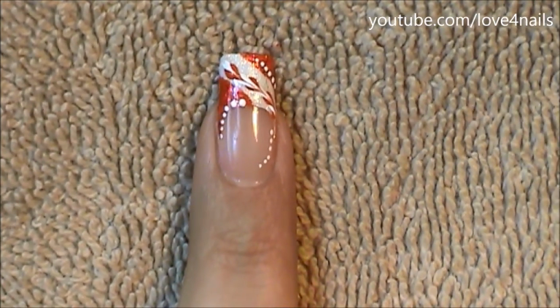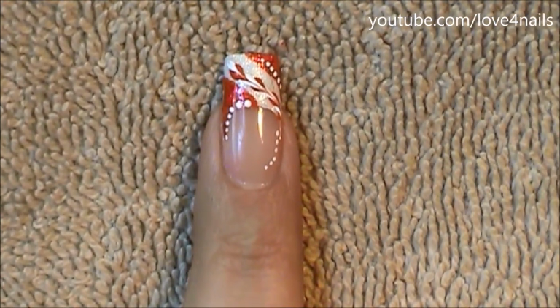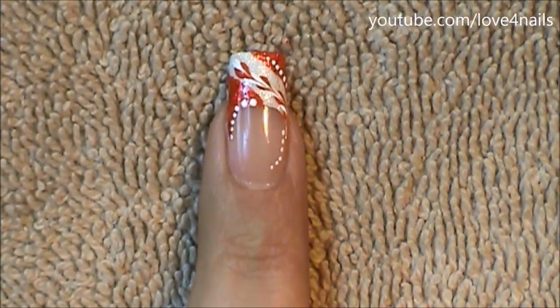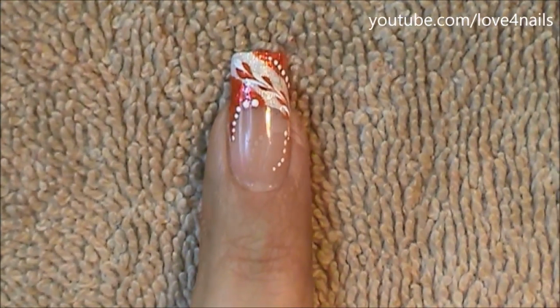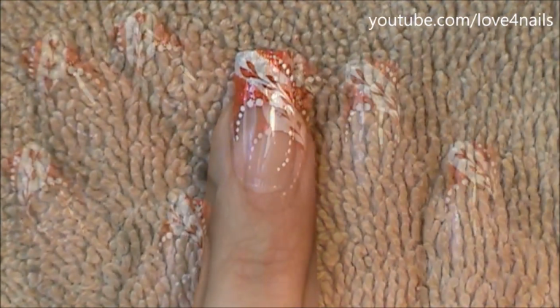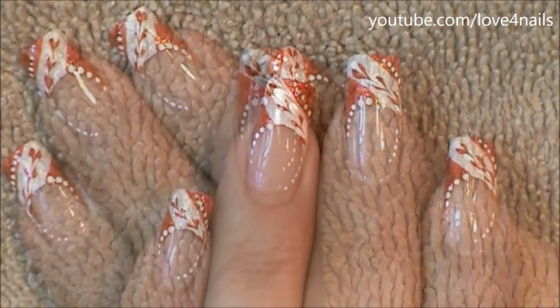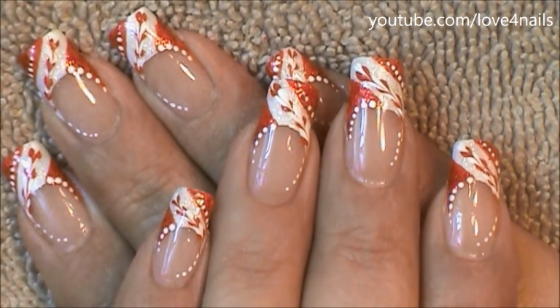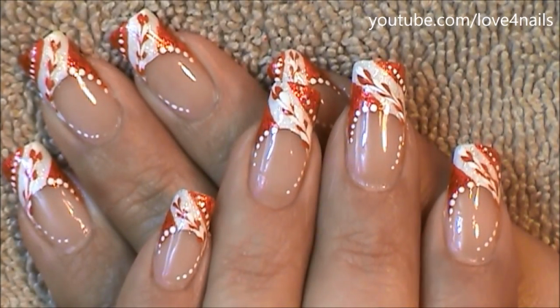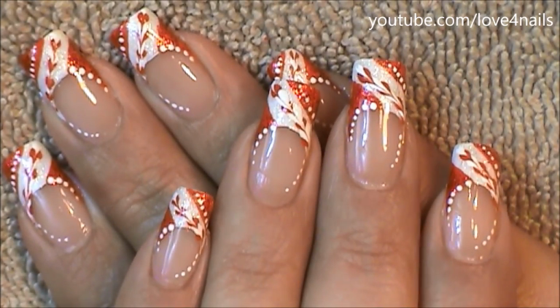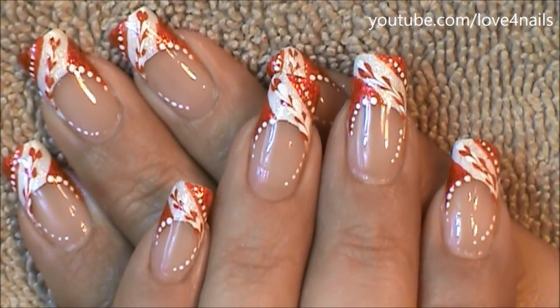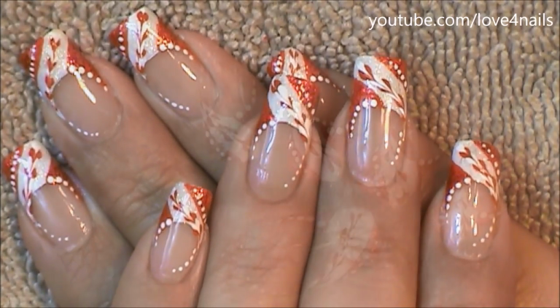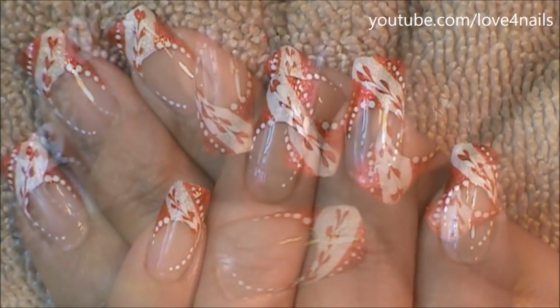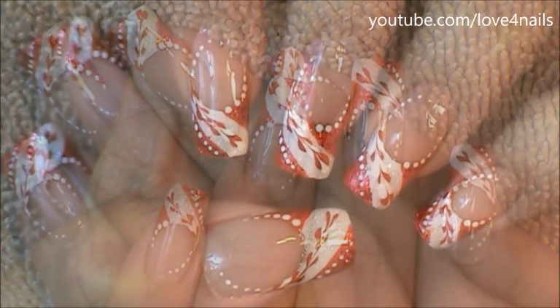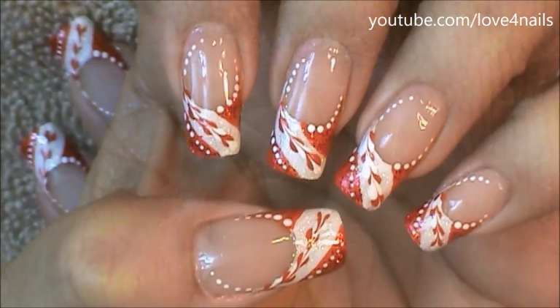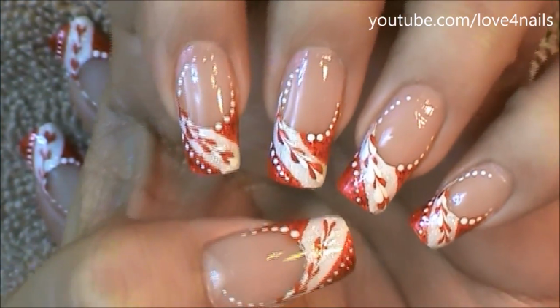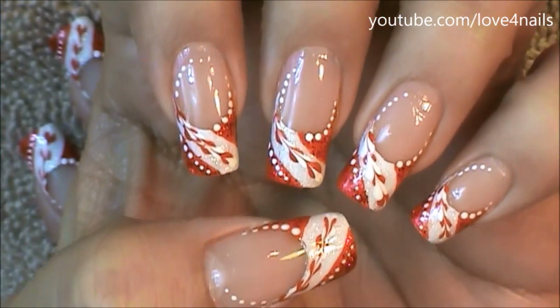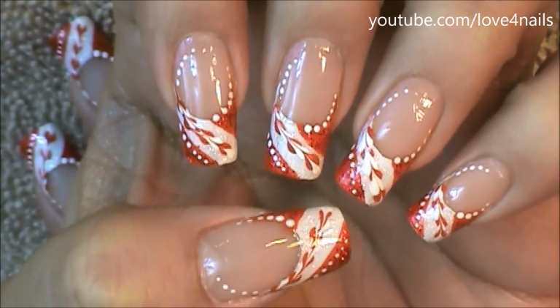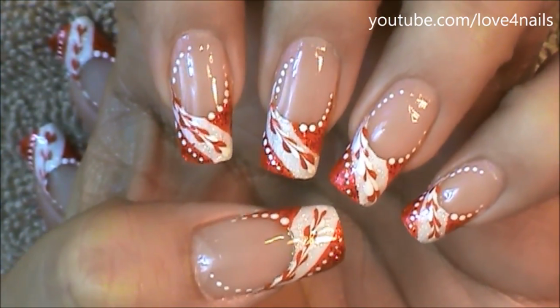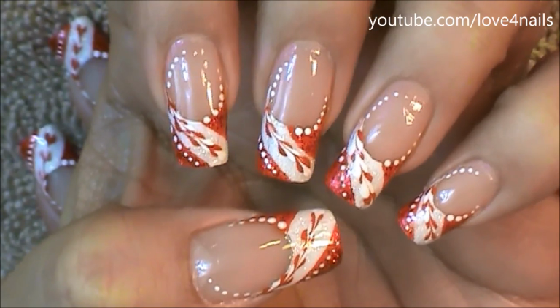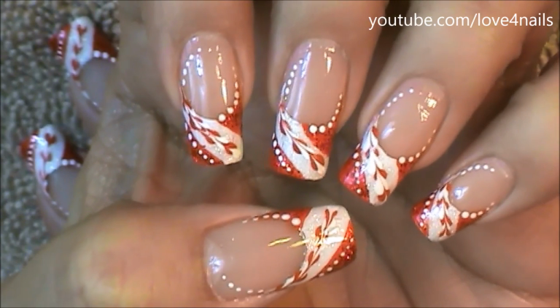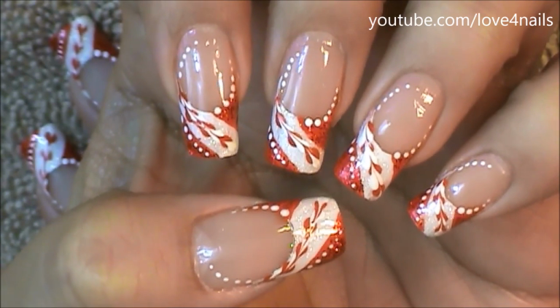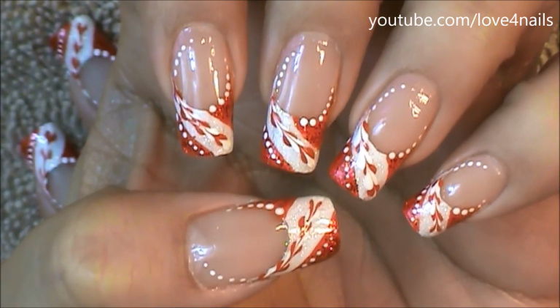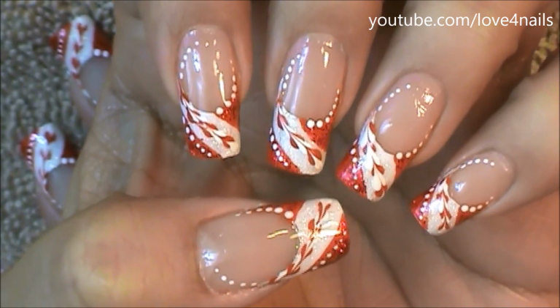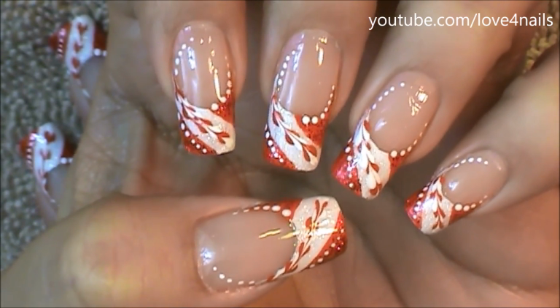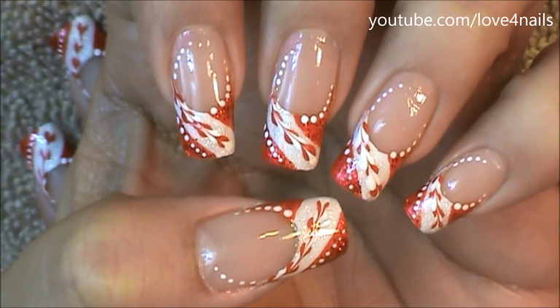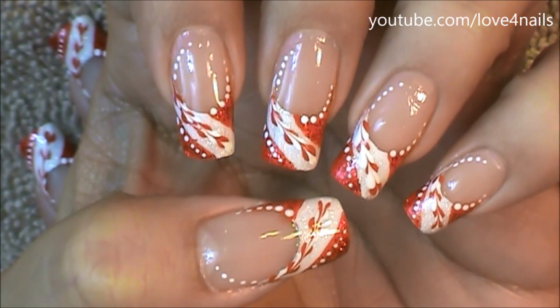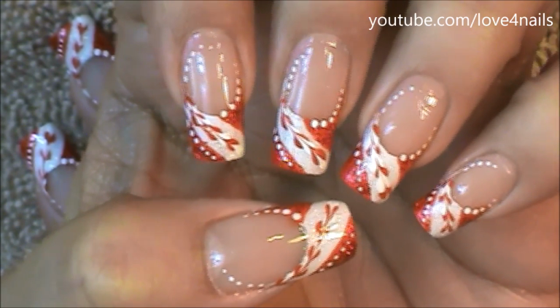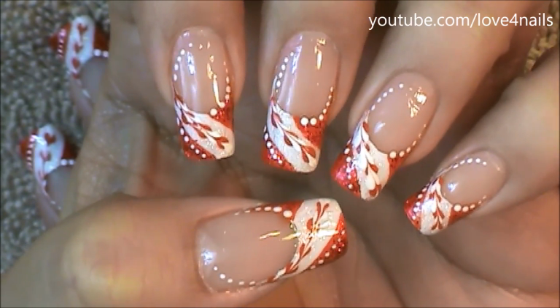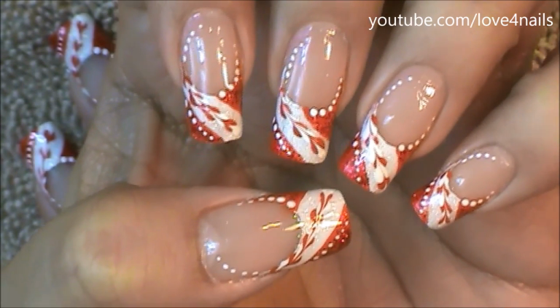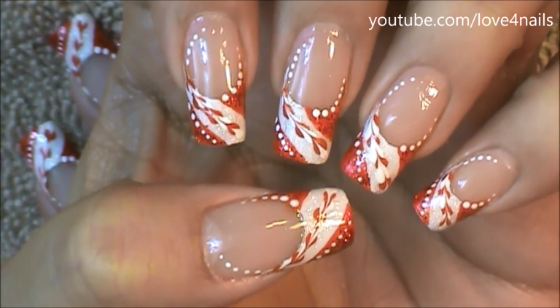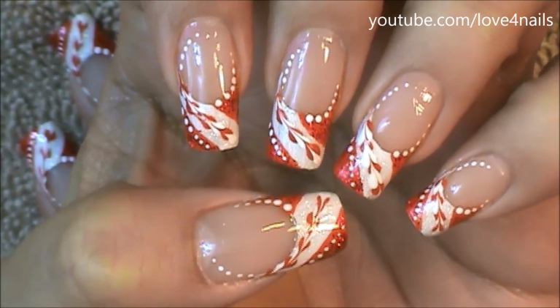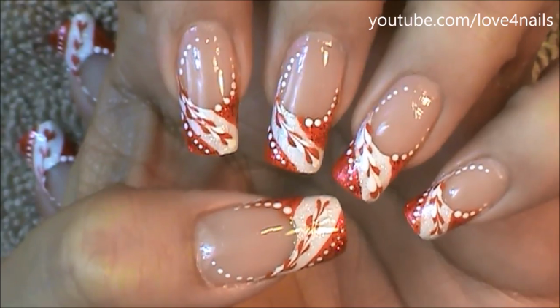And that's it, that's how you're going to get this nail art design done. Just apply your top coat to seal in your design nicely. I hope you guys enjoyed this video and give this nail art design a try. Thanks so much for watching and I'll see you in my next video.